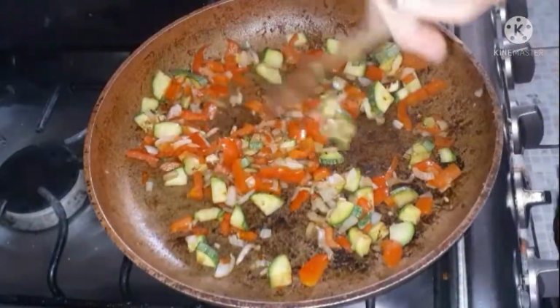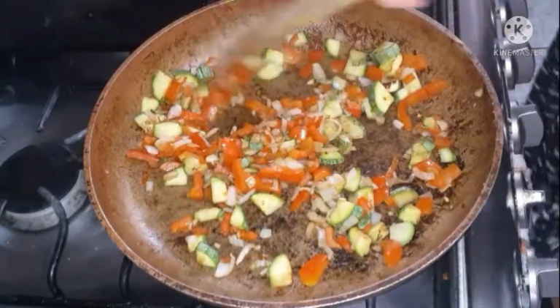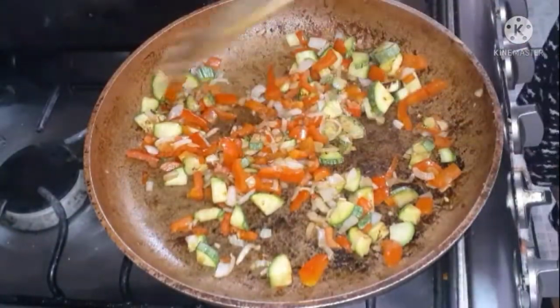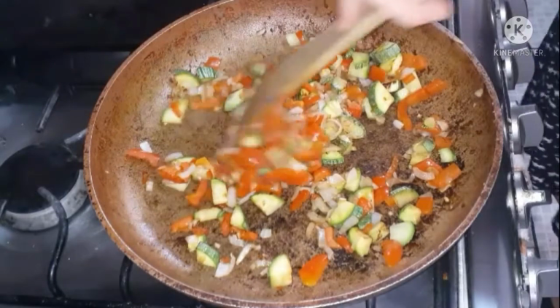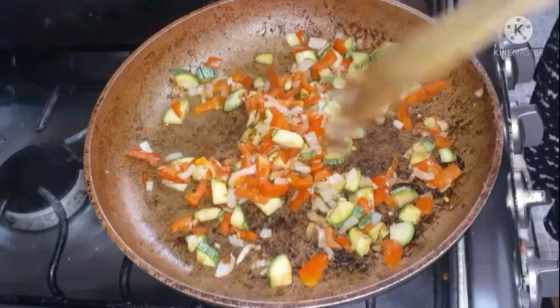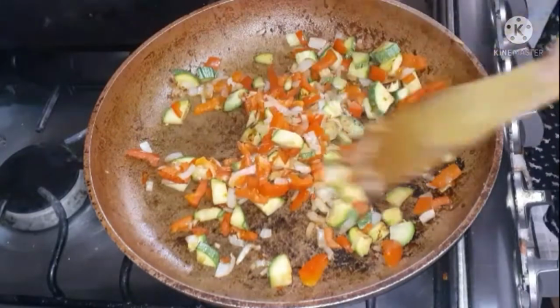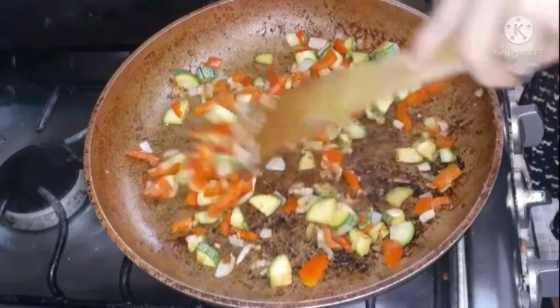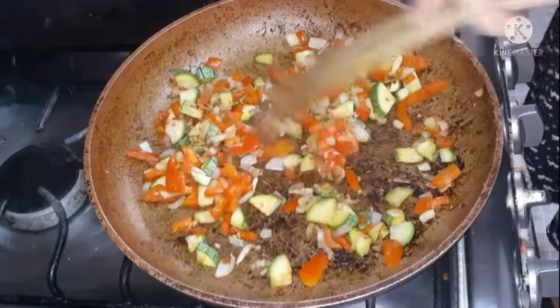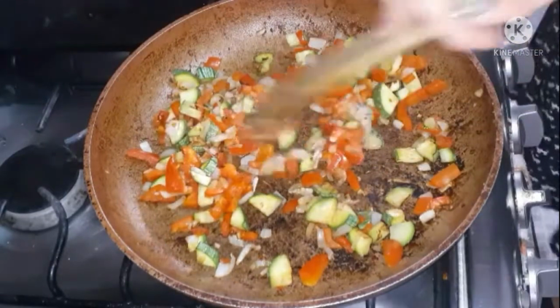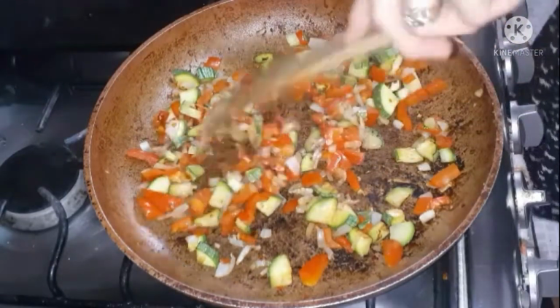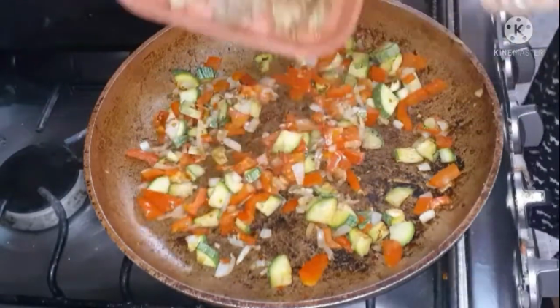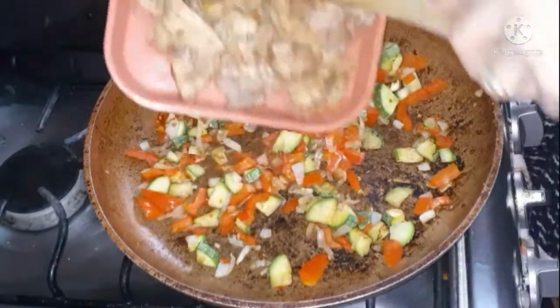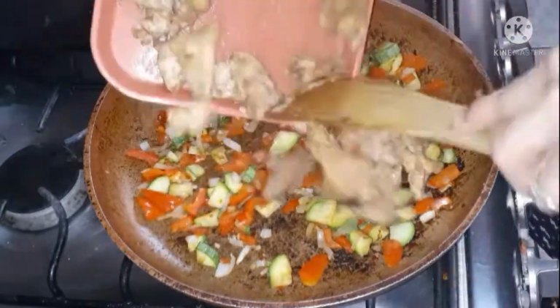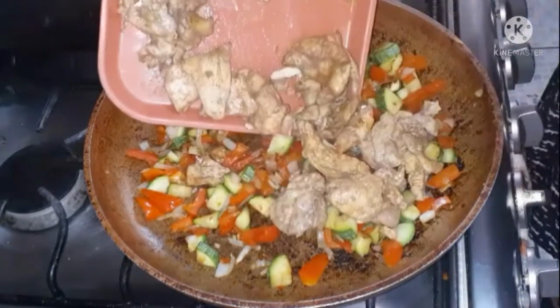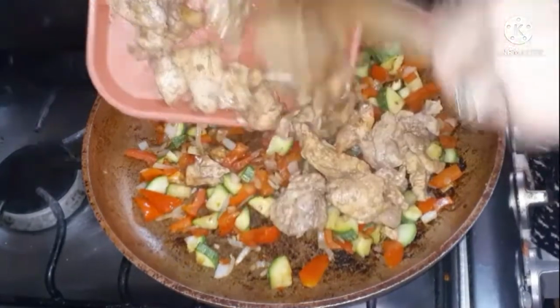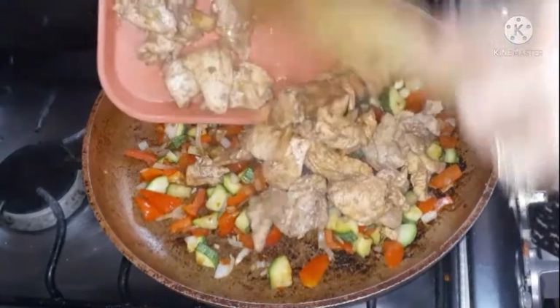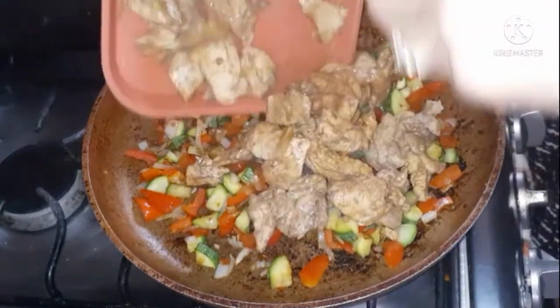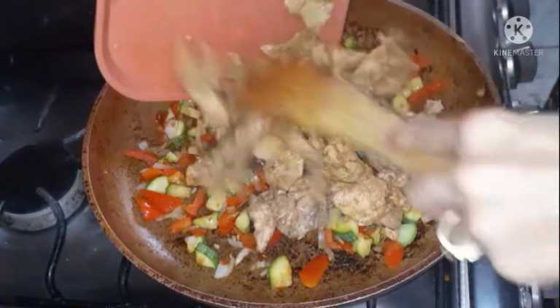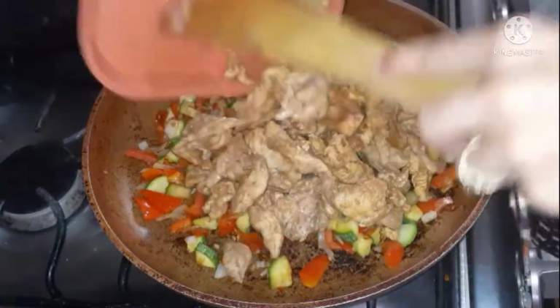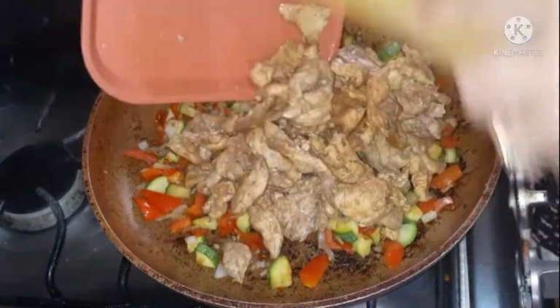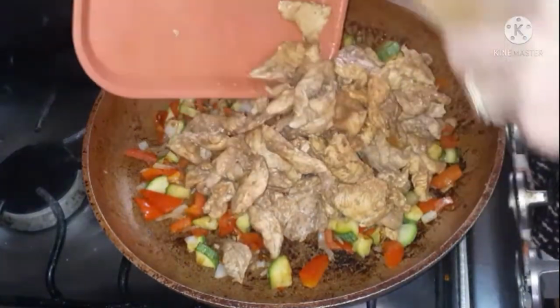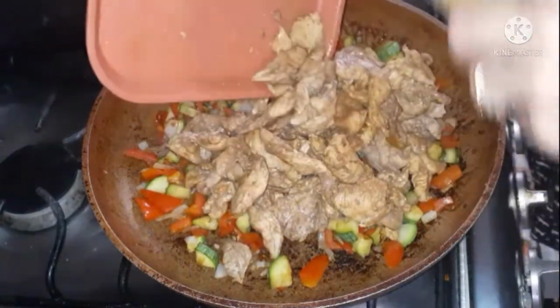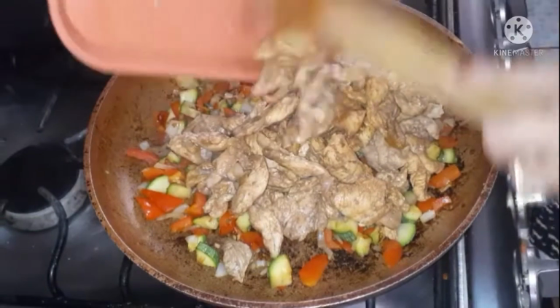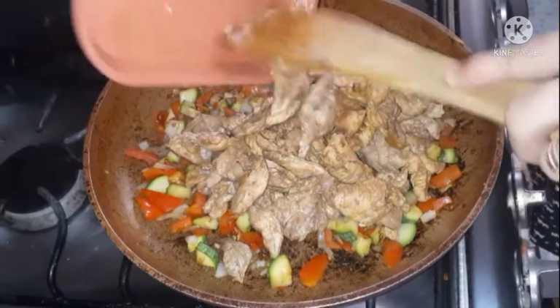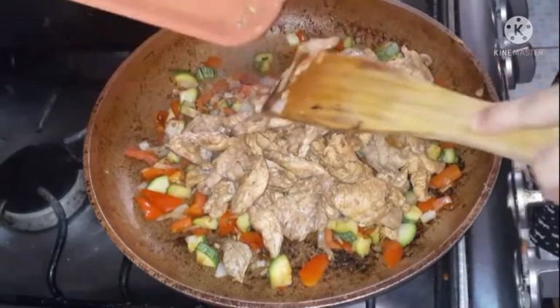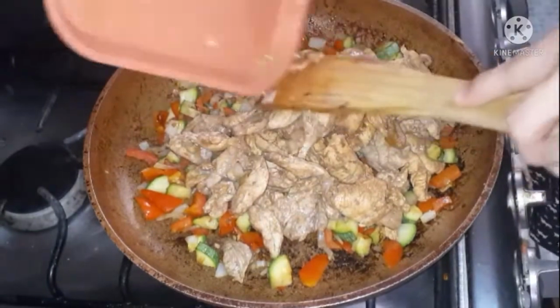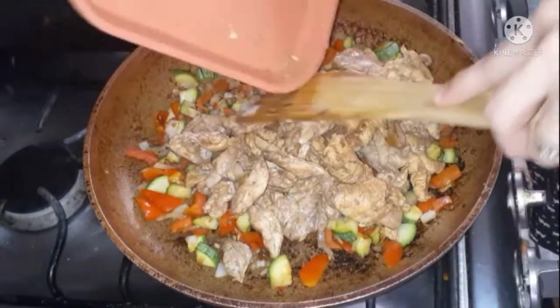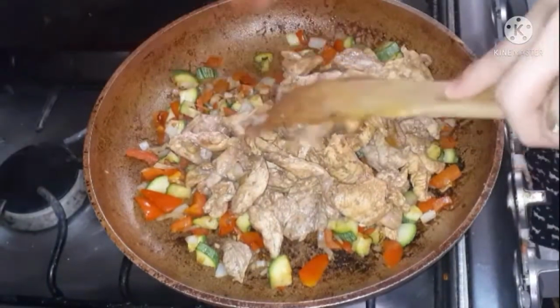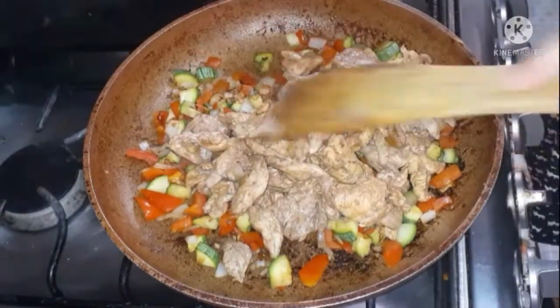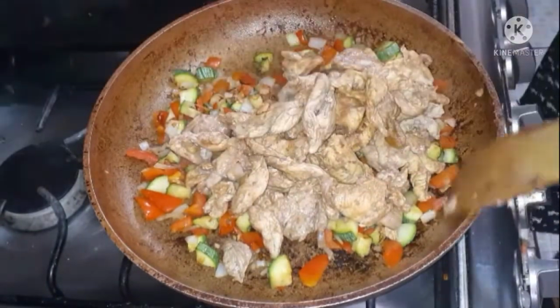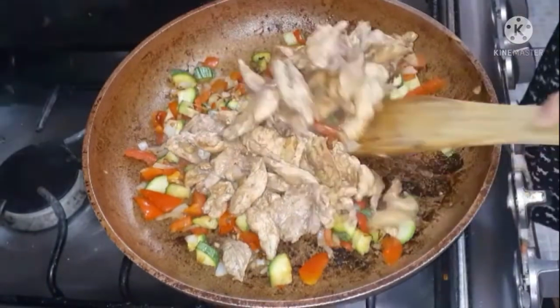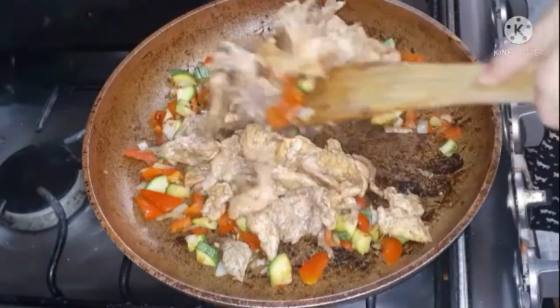Now that the vegetables are done, I'm going to go ahead and add the chicken and the sauce and cook everything together for a few minutes until the sauce gets thicker.